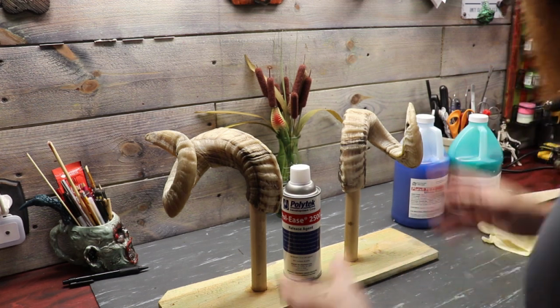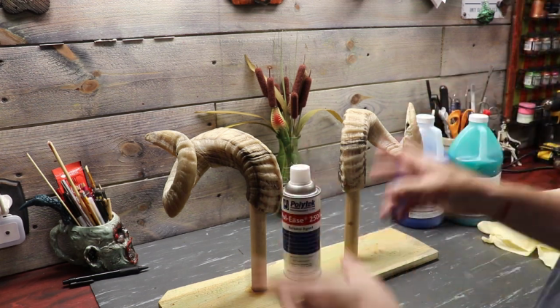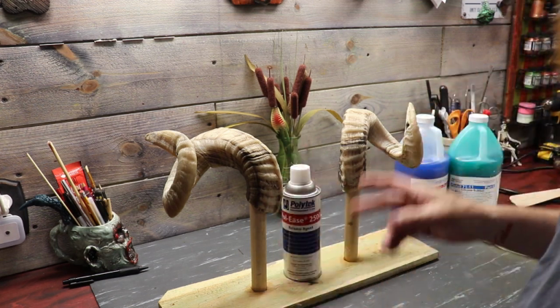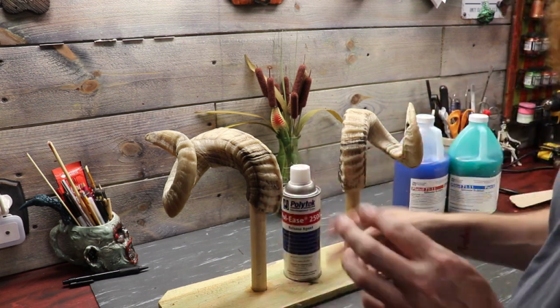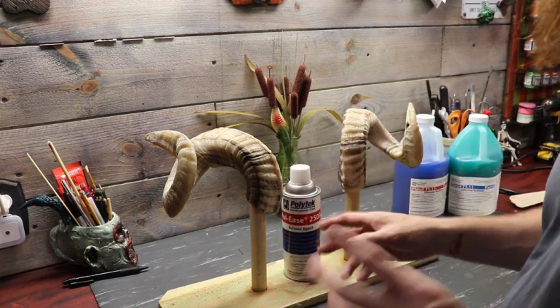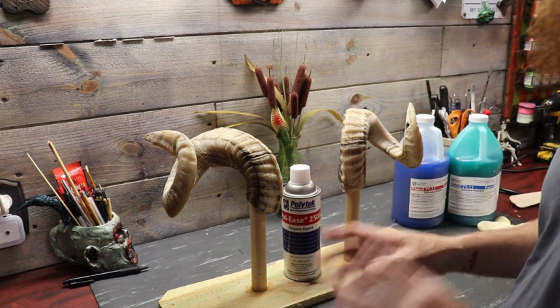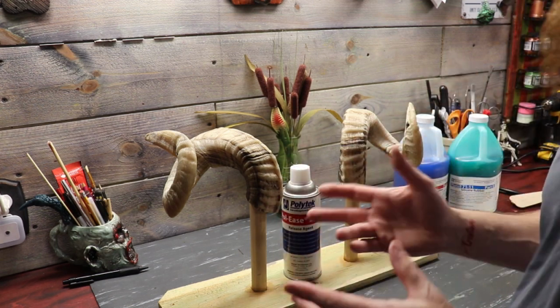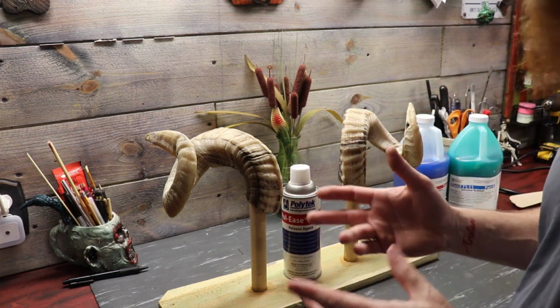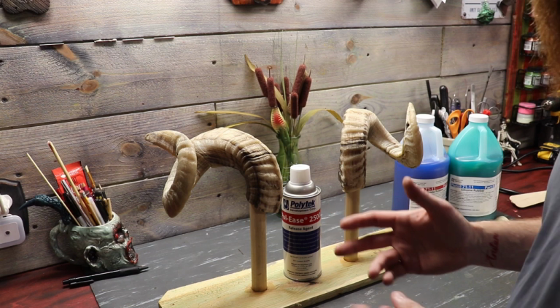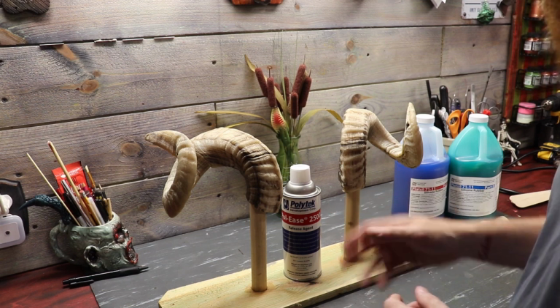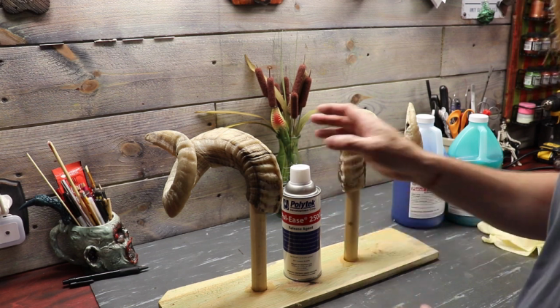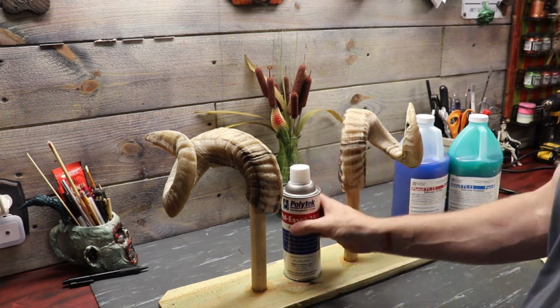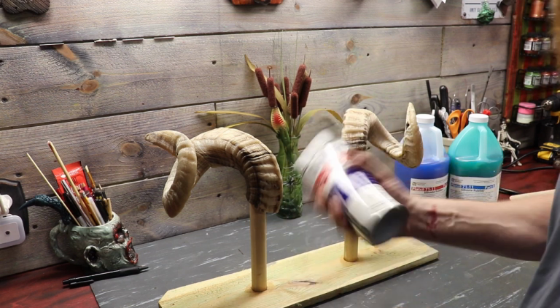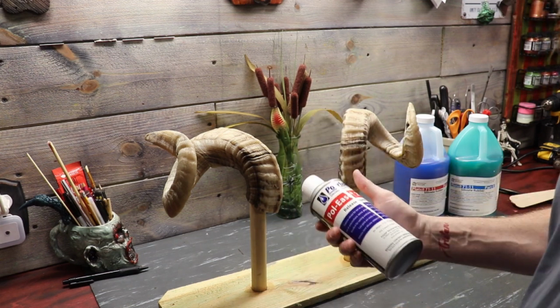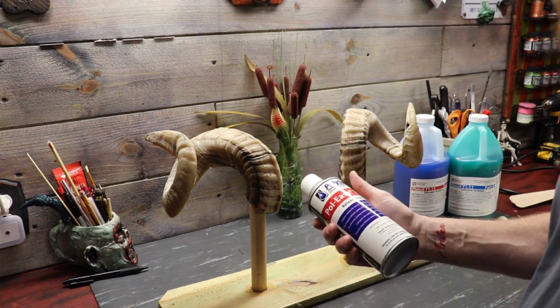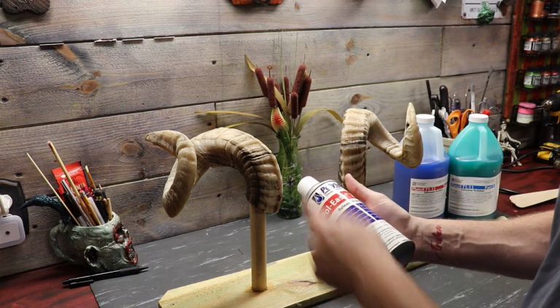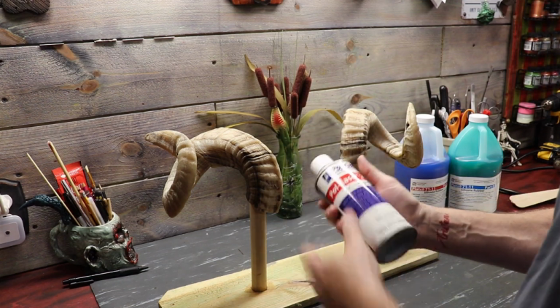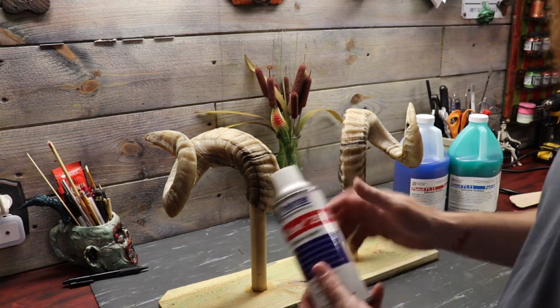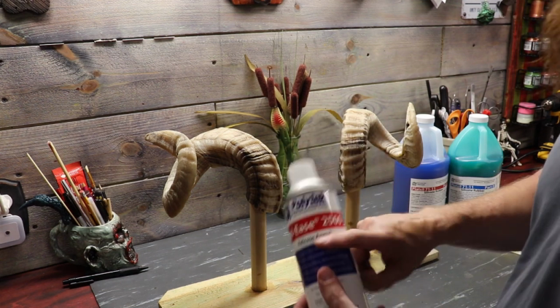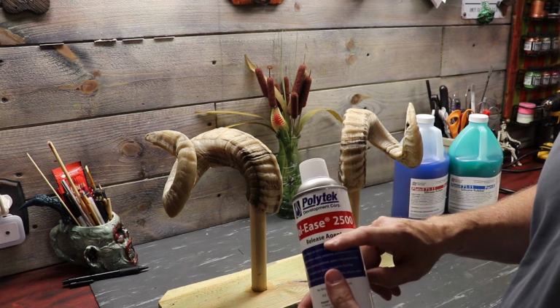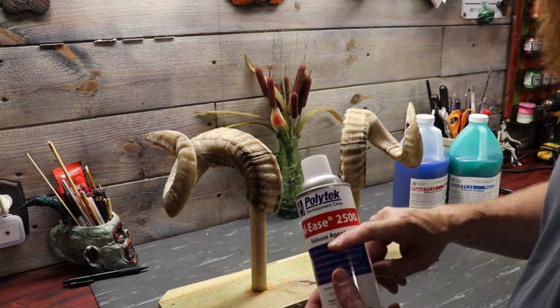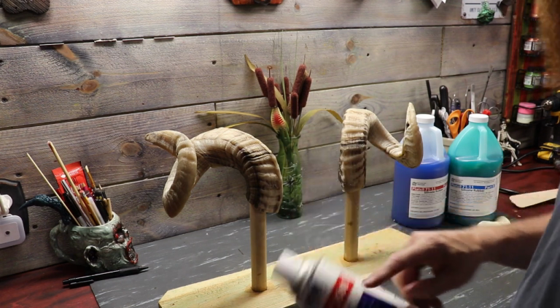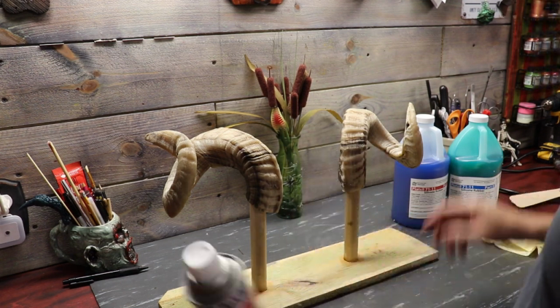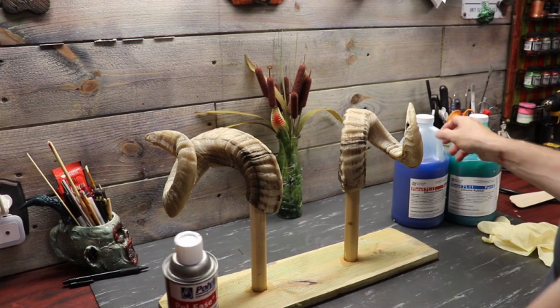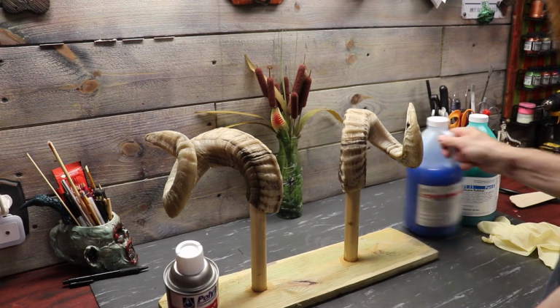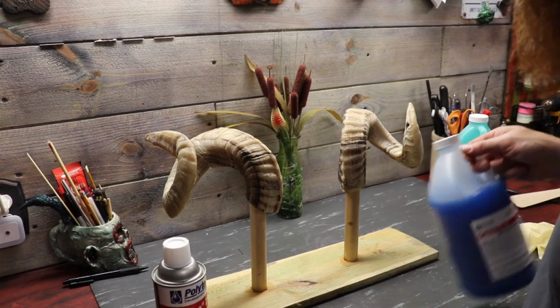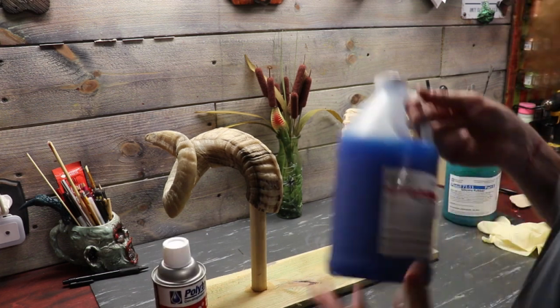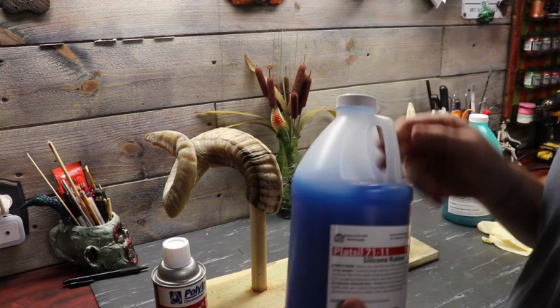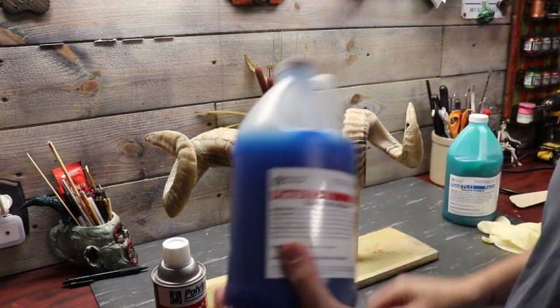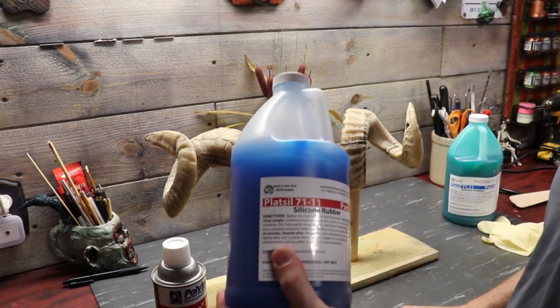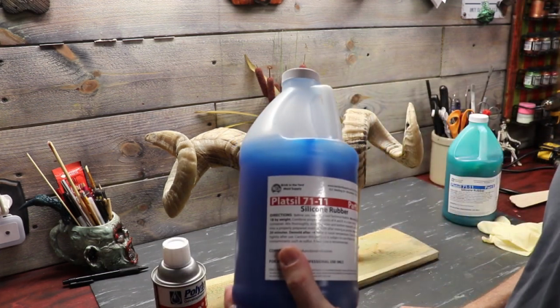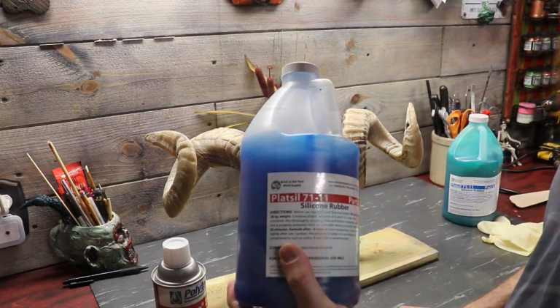We're going to do two coats, maybe three coats. I'm going to go ahead and hit these guys with a coat of mold release agent and then we're going to mix up some silicone and do our first layer of our brush-on mold.